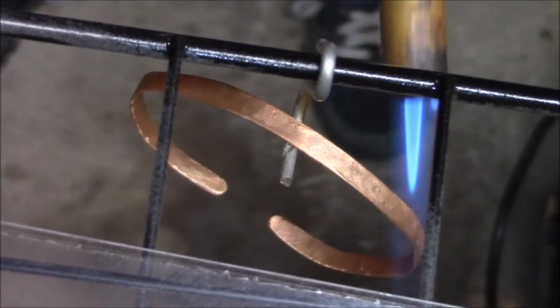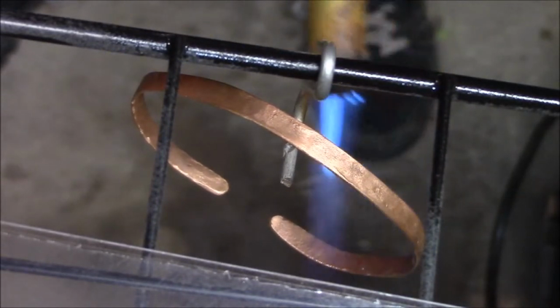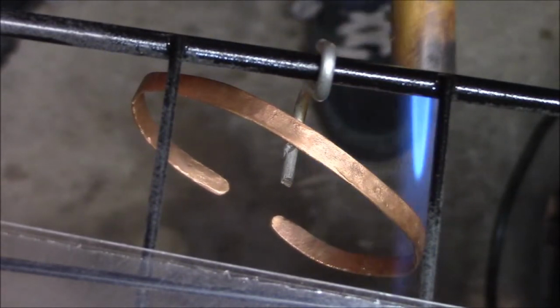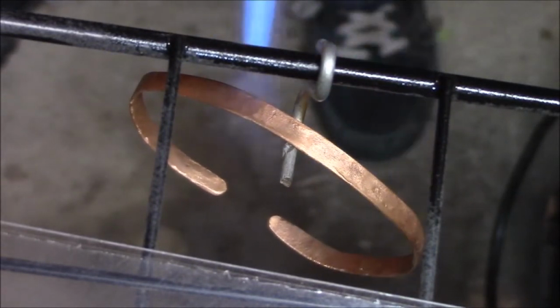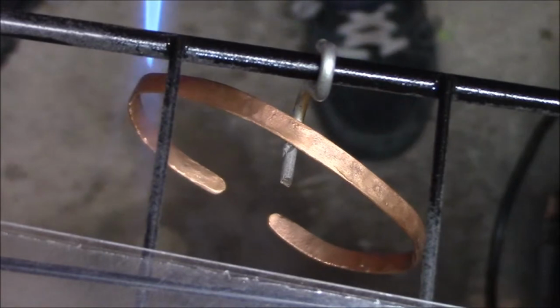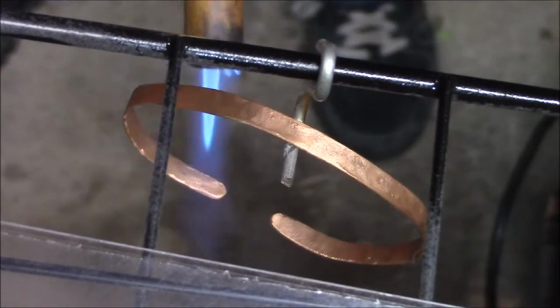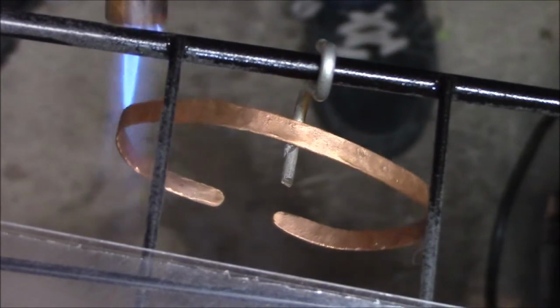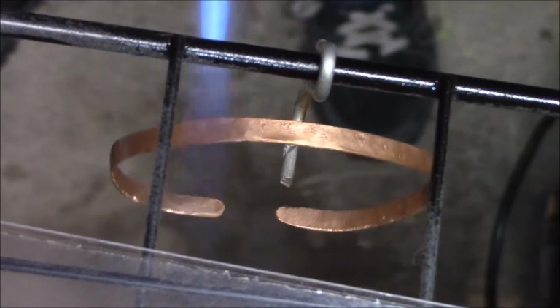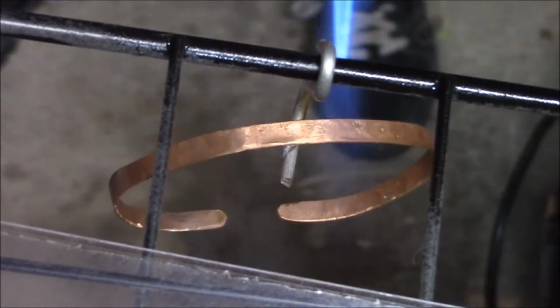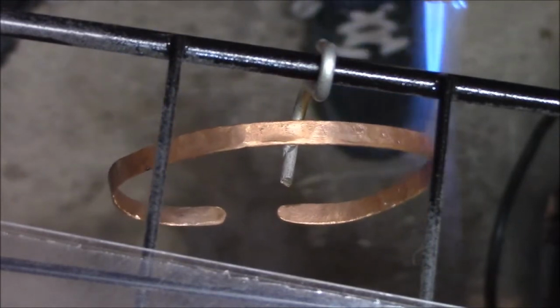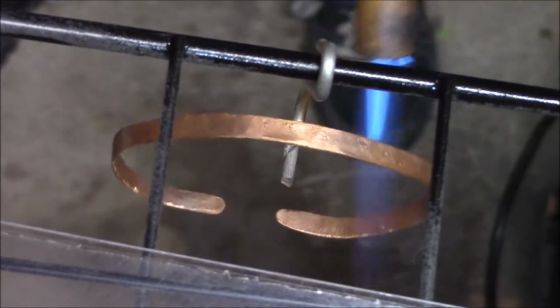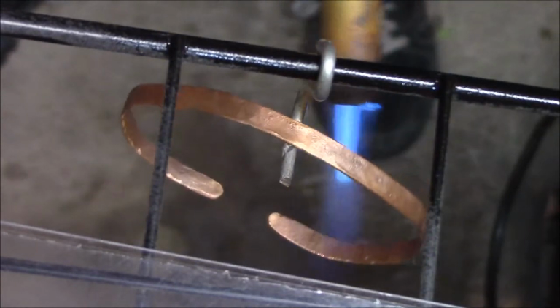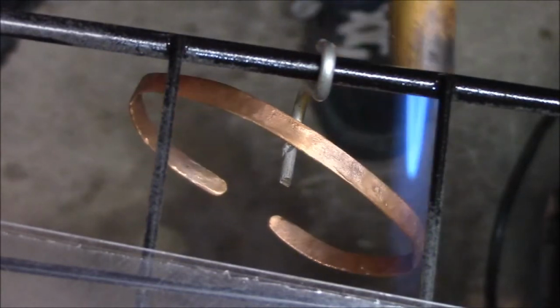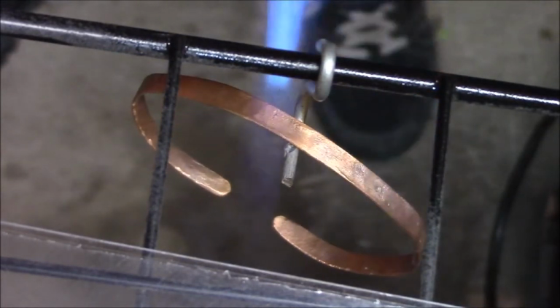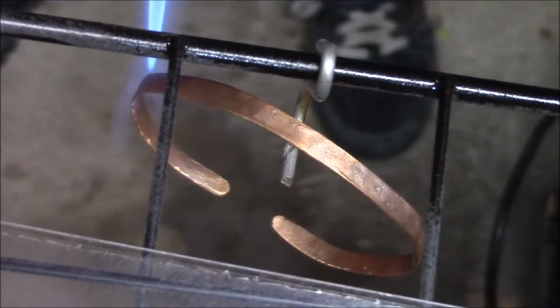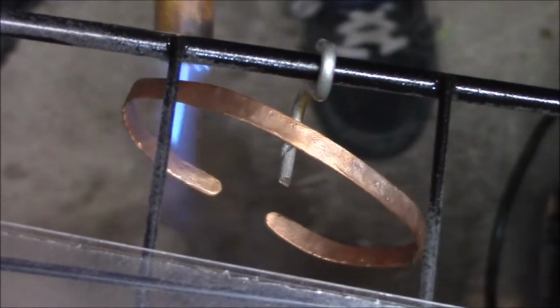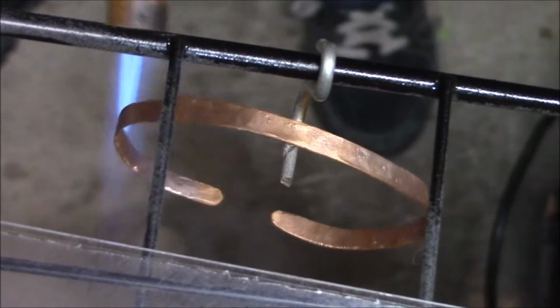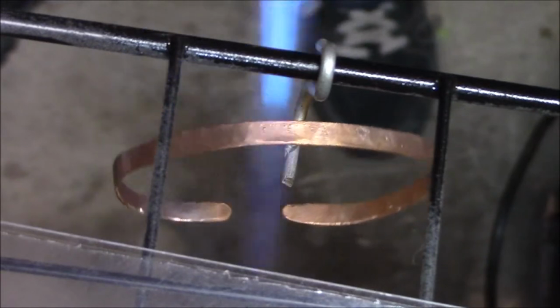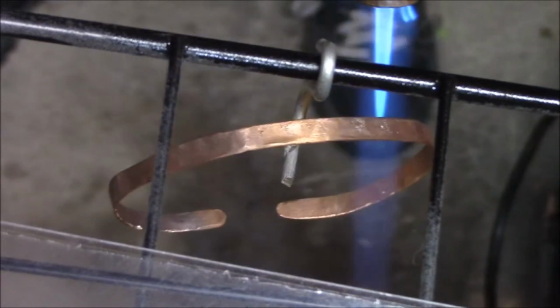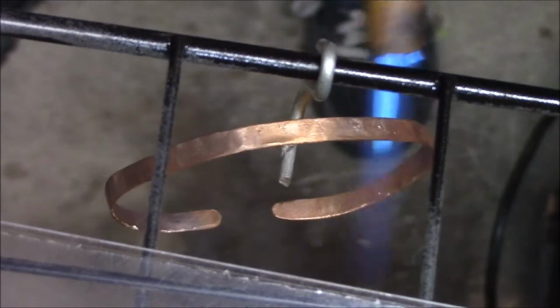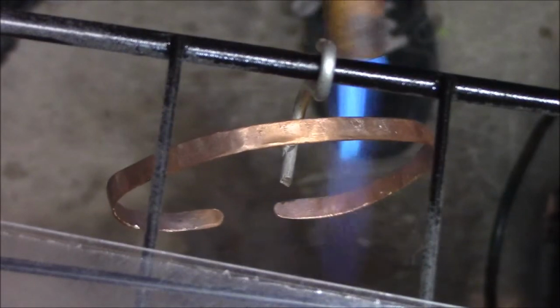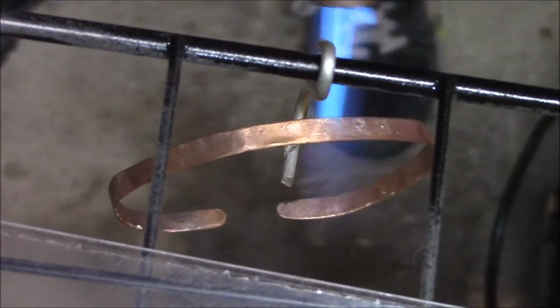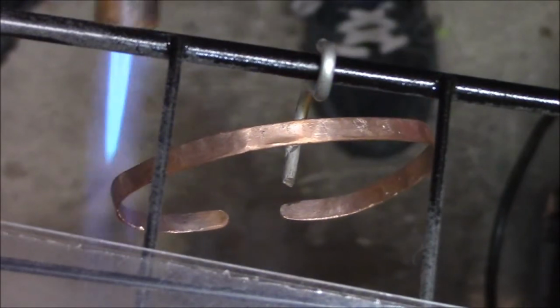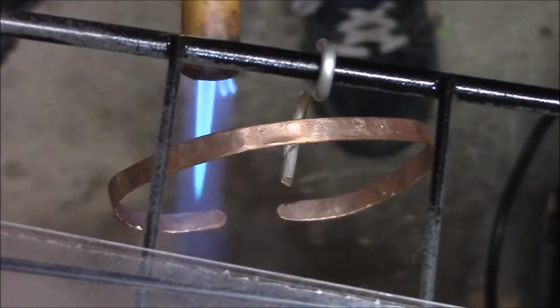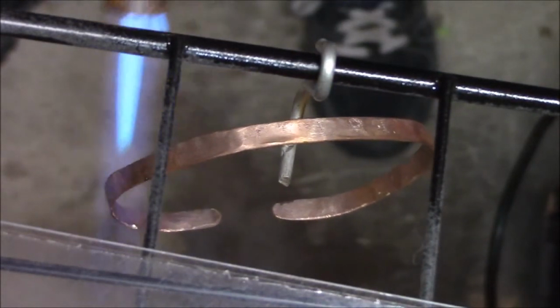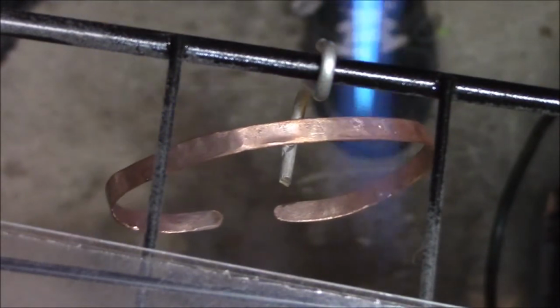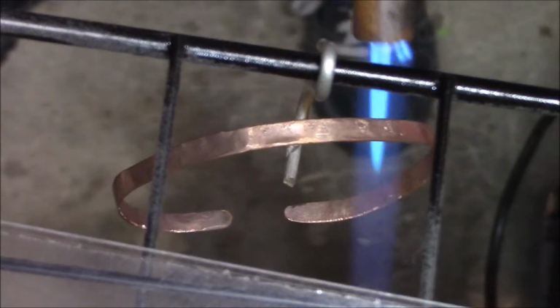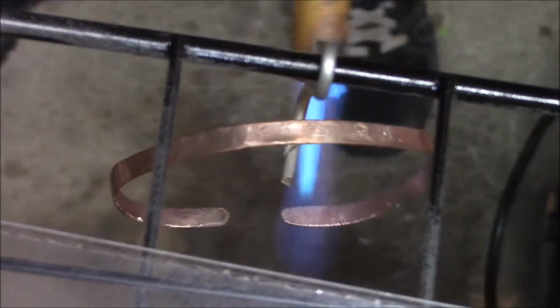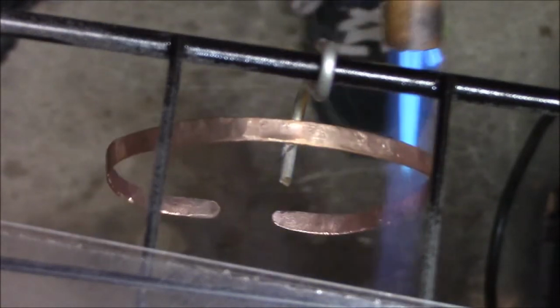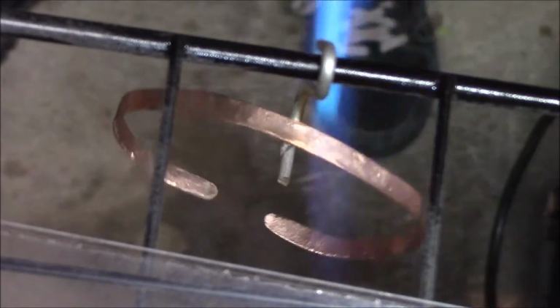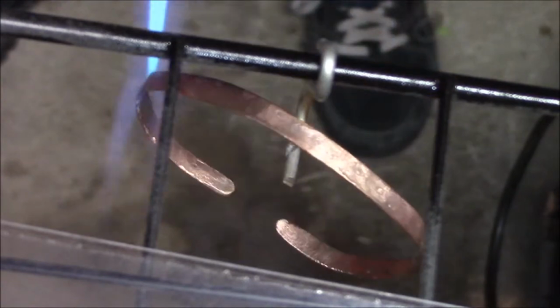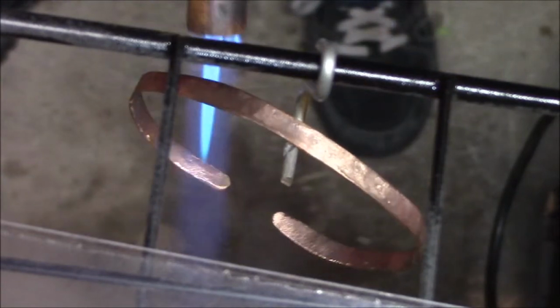I've only been able to get it to have like a light blue color so far, but it's definitely different than your typical copper color — orange is copper.